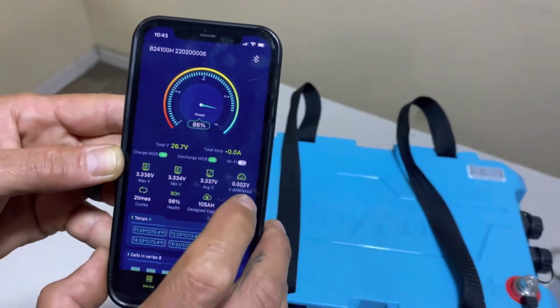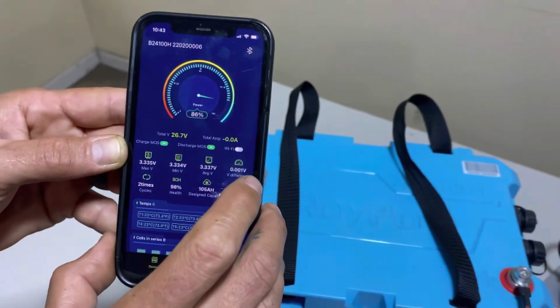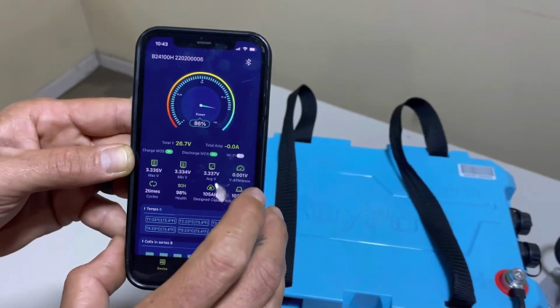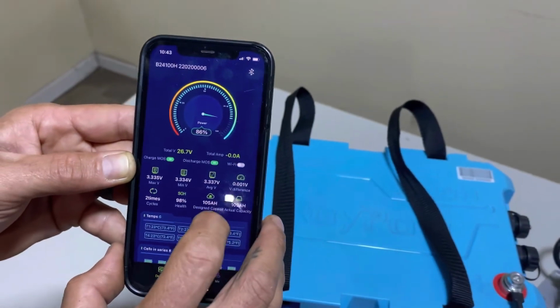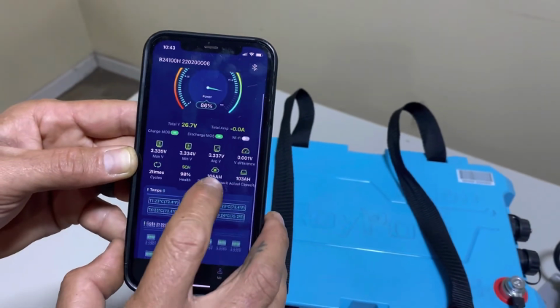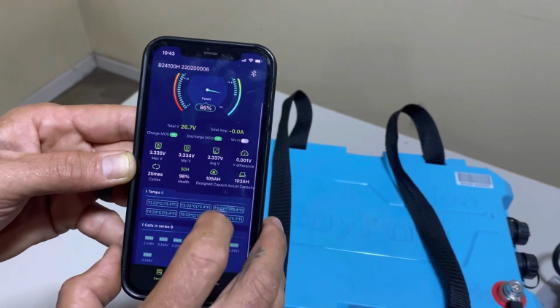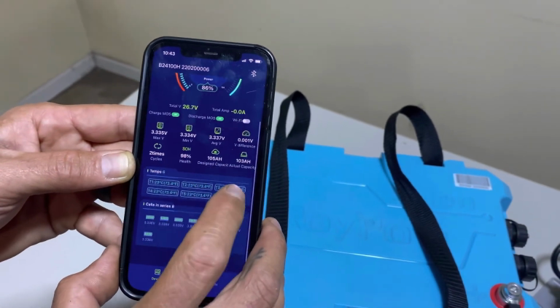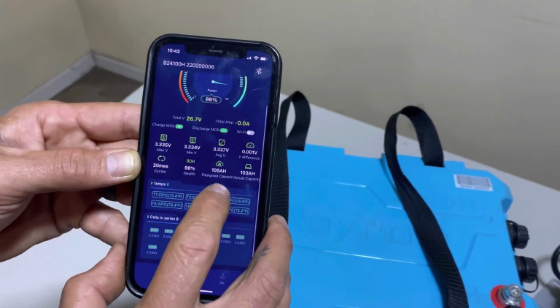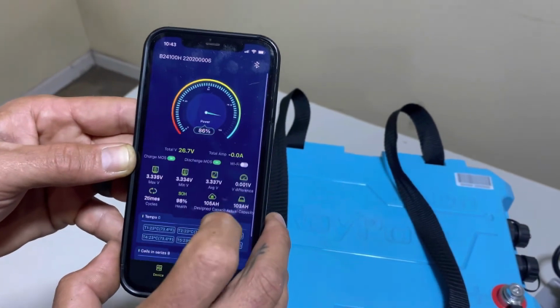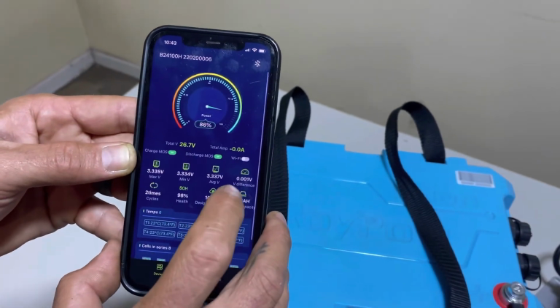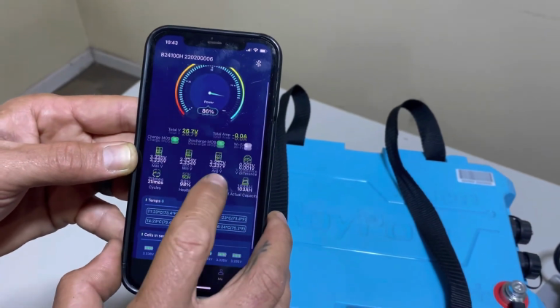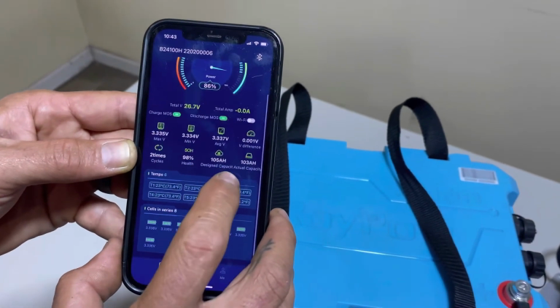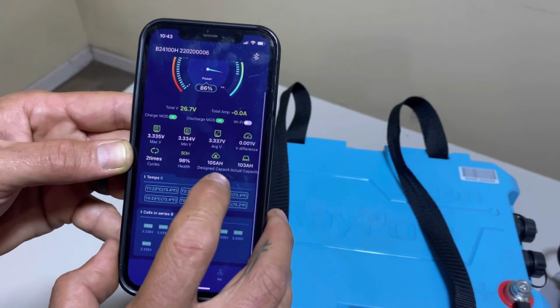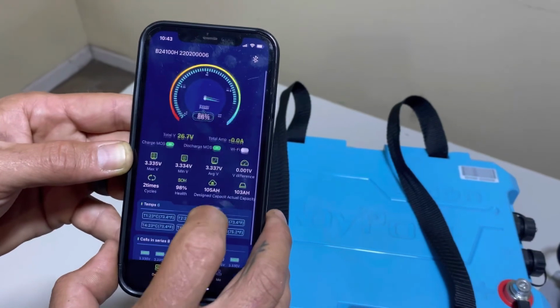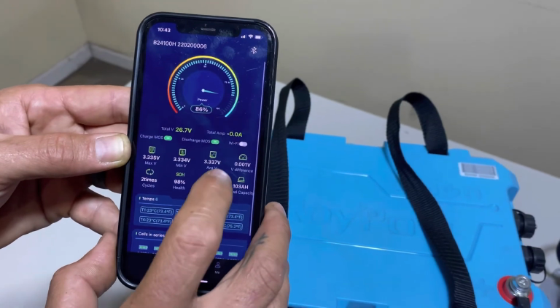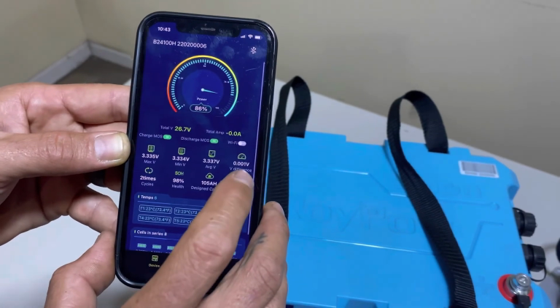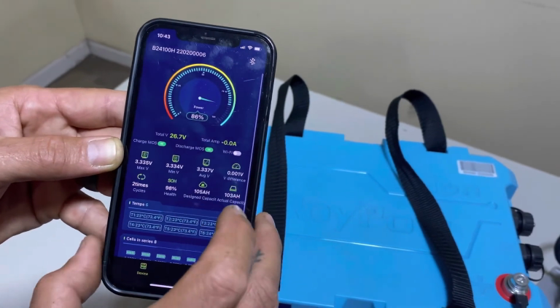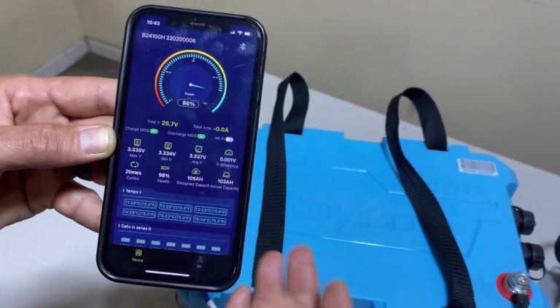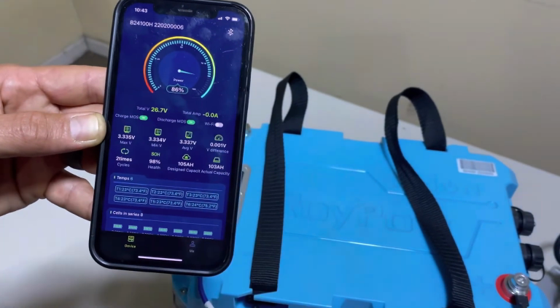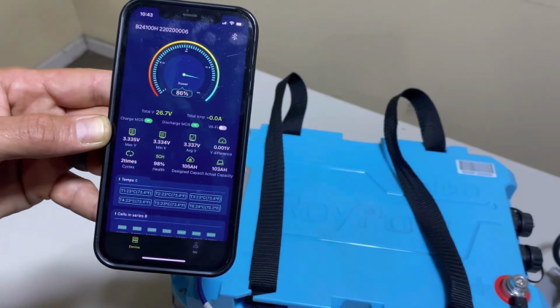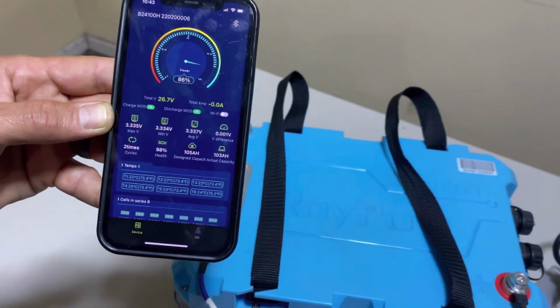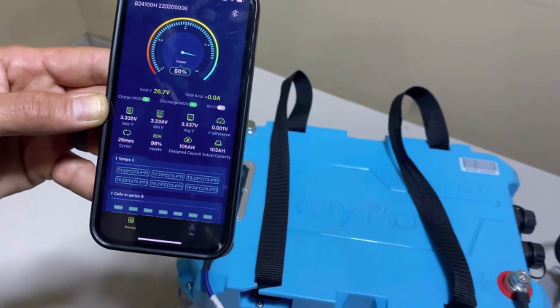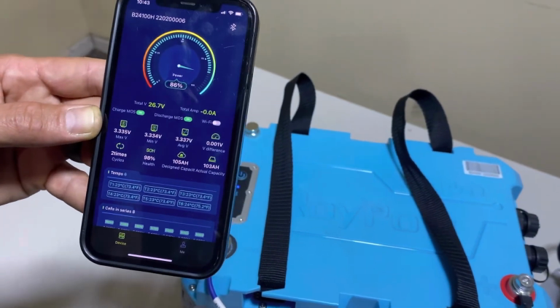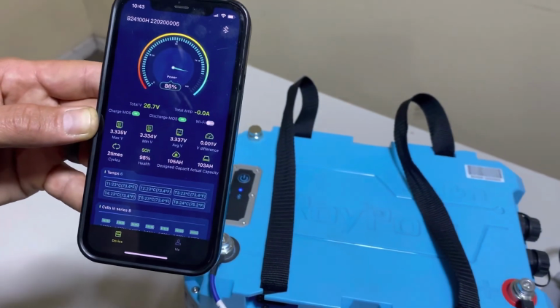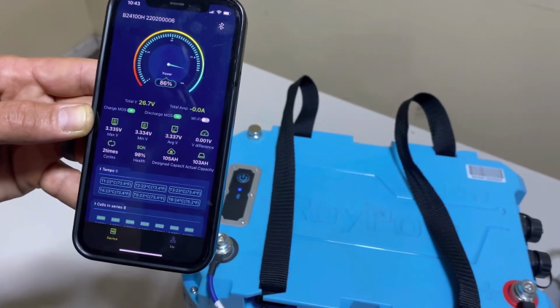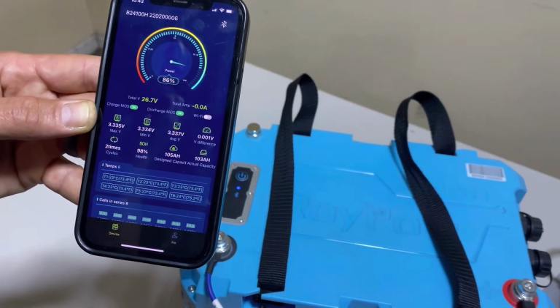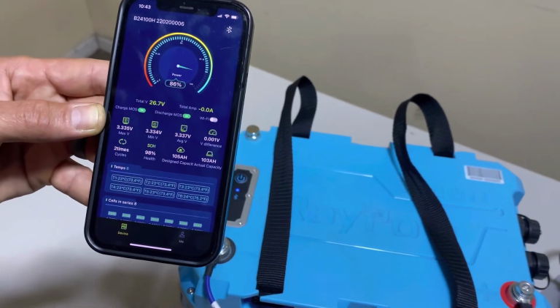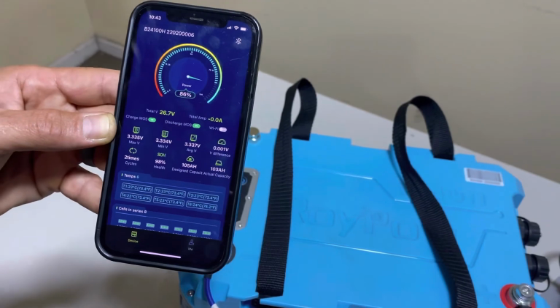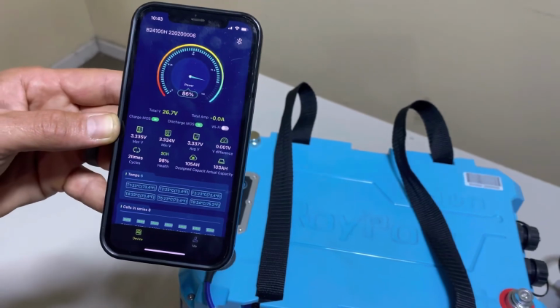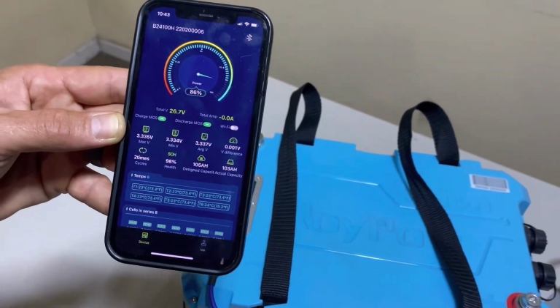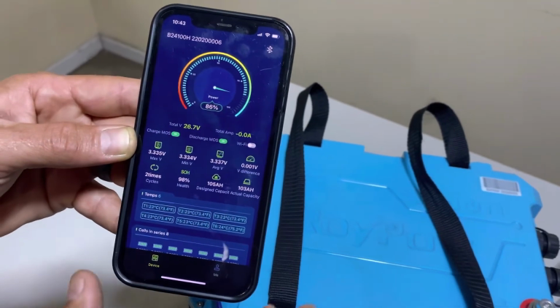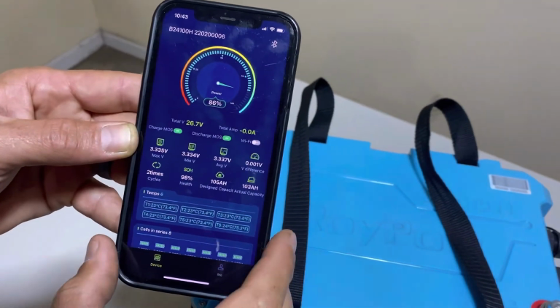So this is the app — it's going to help you determine the state of charge. You can pull your phone out while you're loading your boat up and make sure you have plenty of battery left.